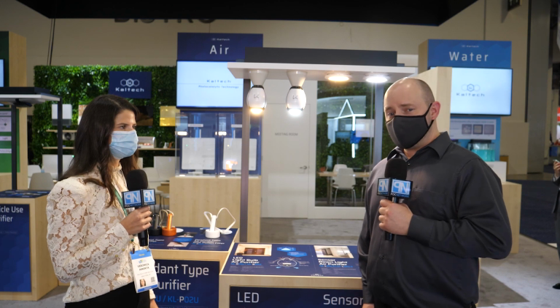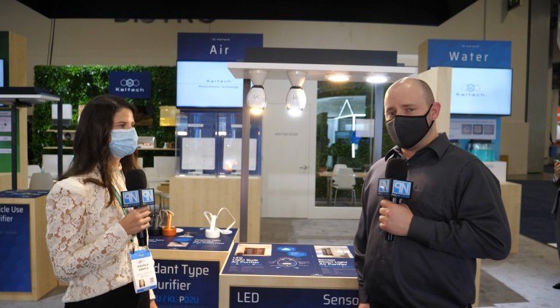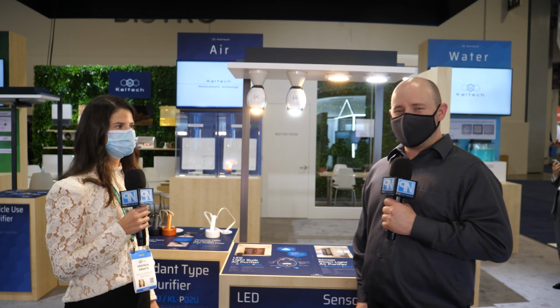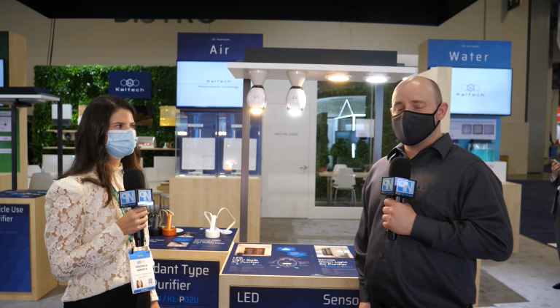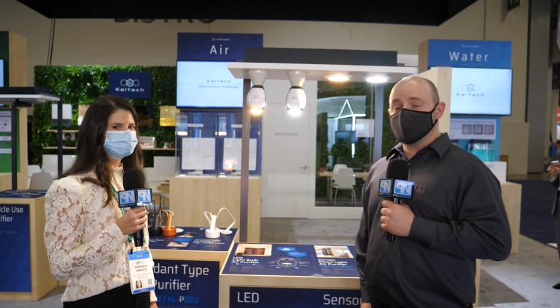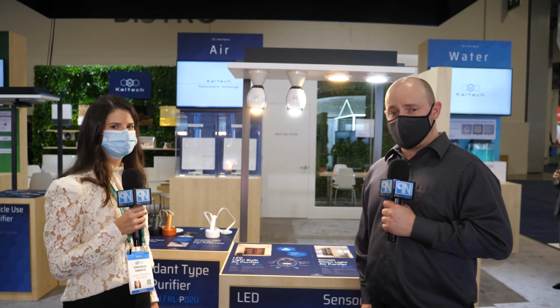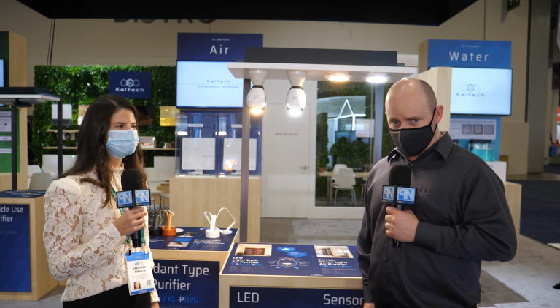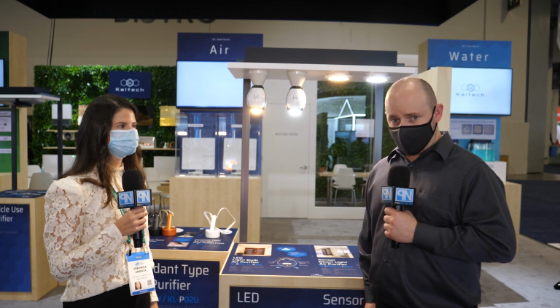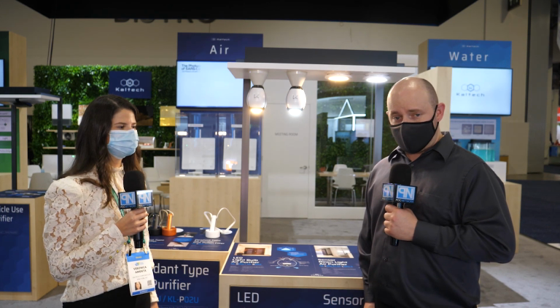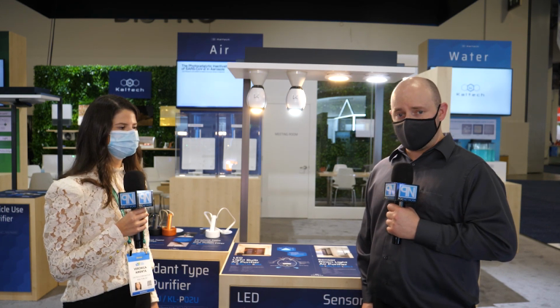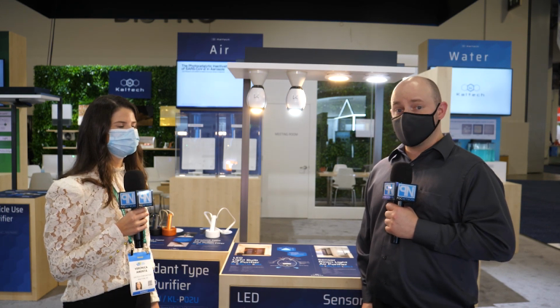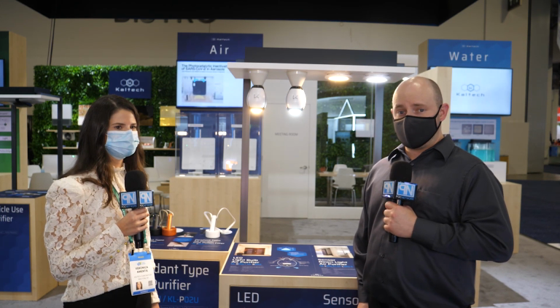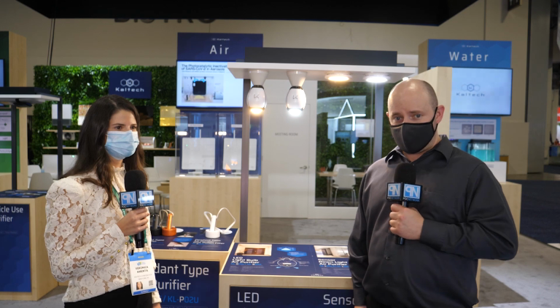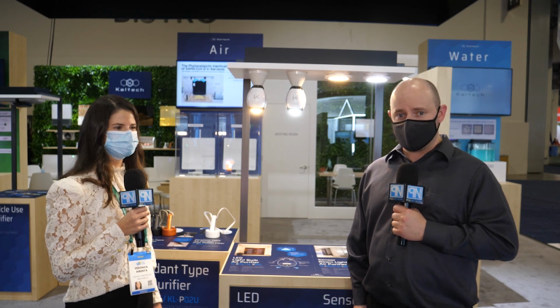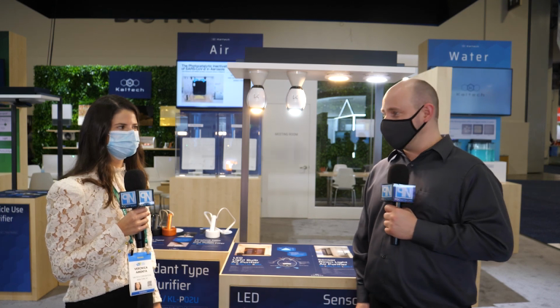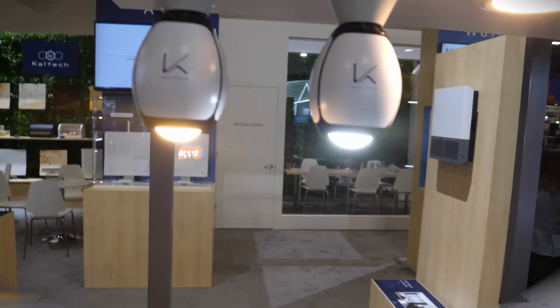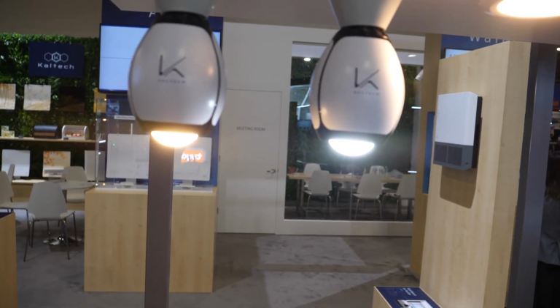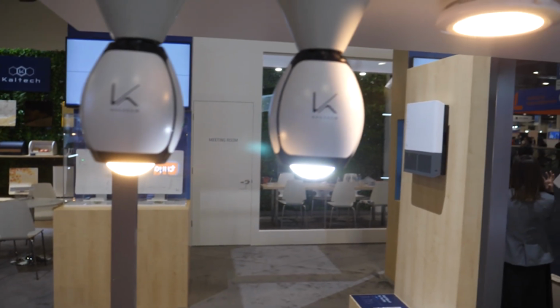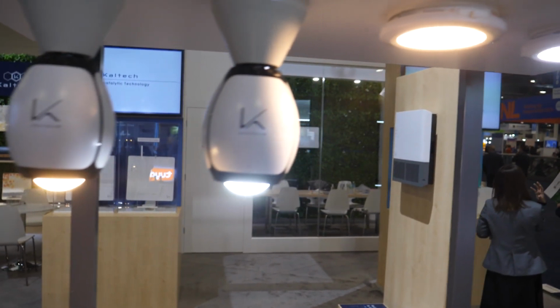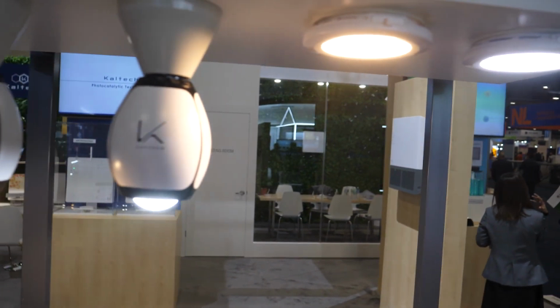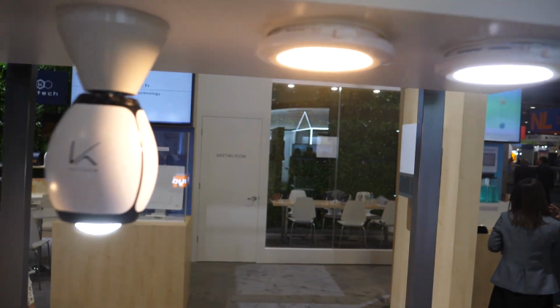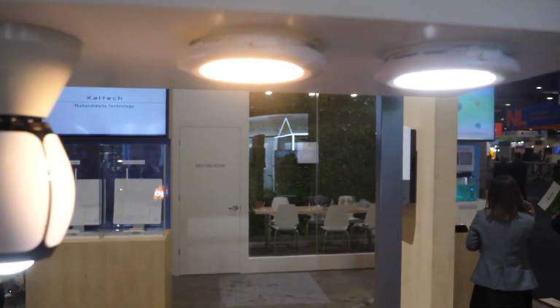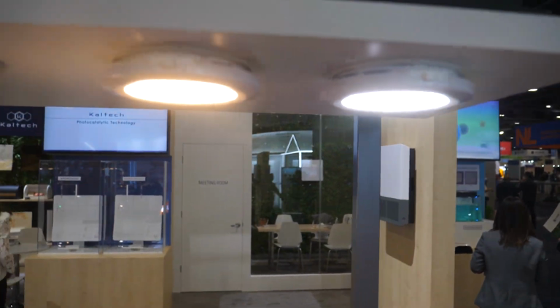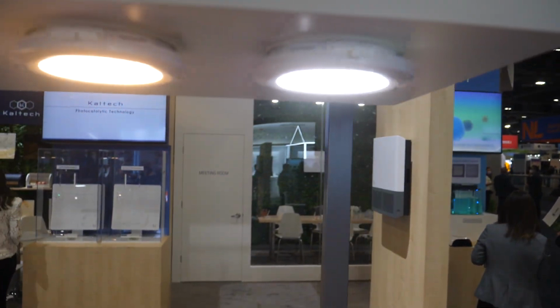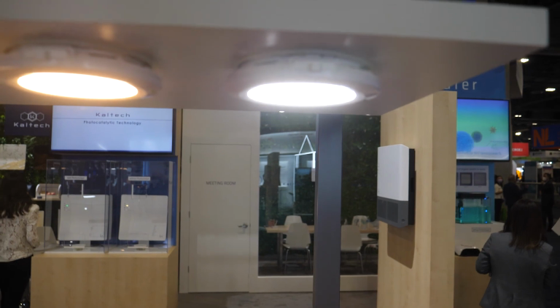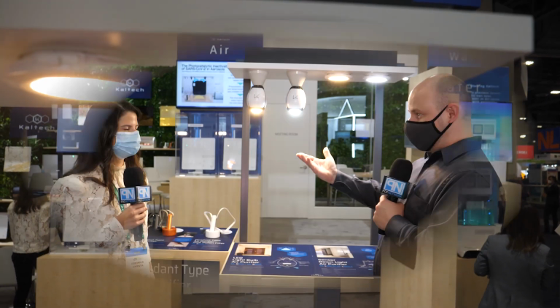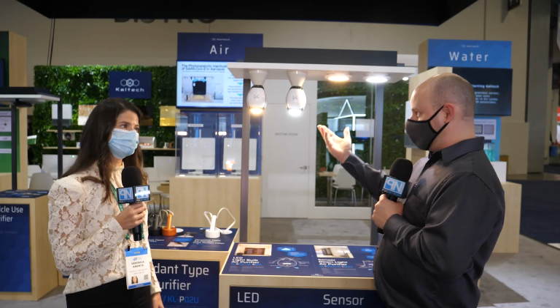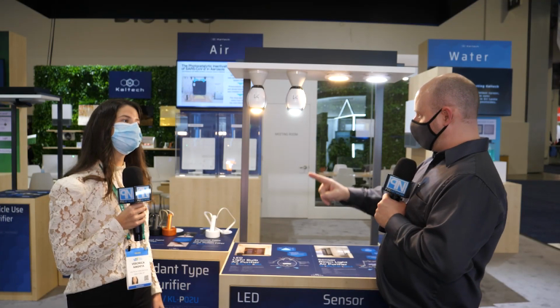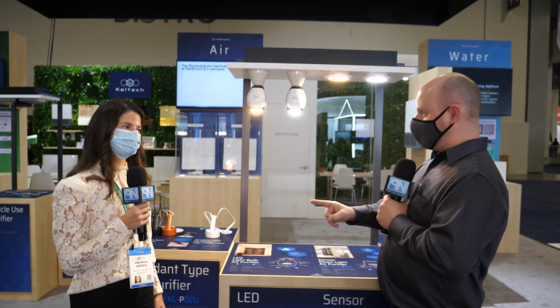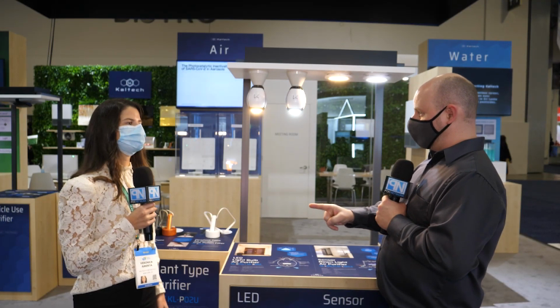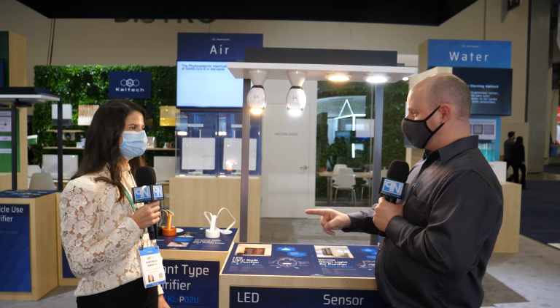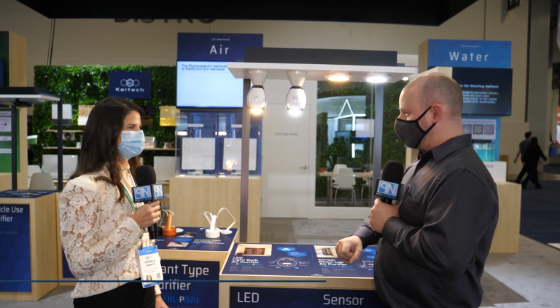PLC Network here at CES 2022 at the Caltech booth with Veronica, who has something interesting to show us today. Not just LED bulbs — these are better than that. They're air purifiers.